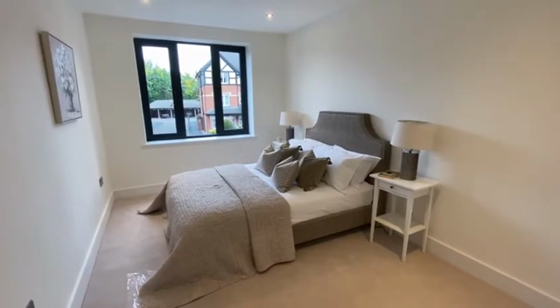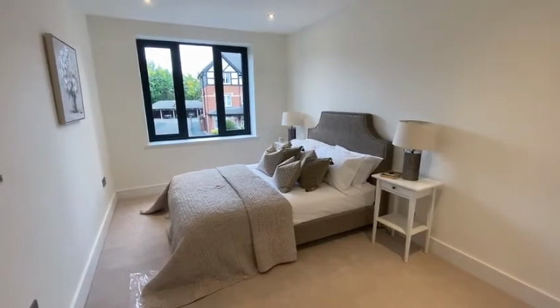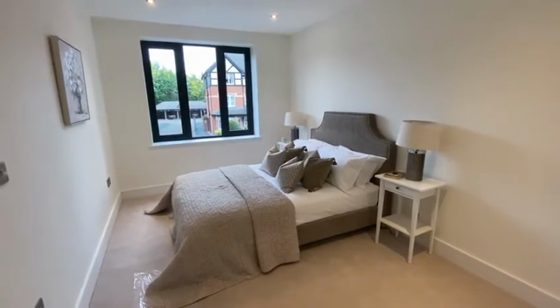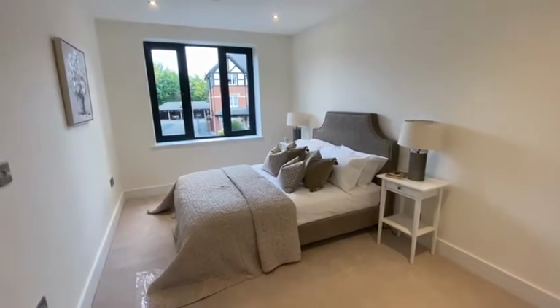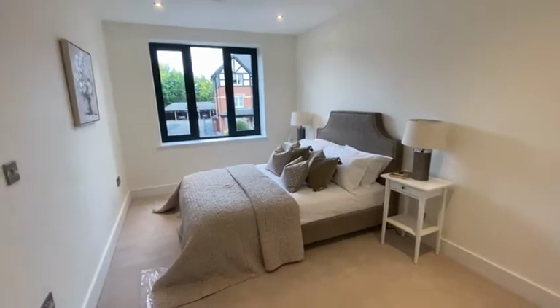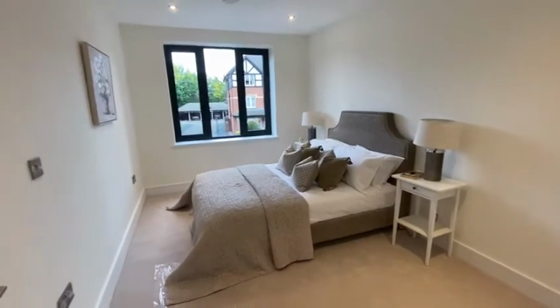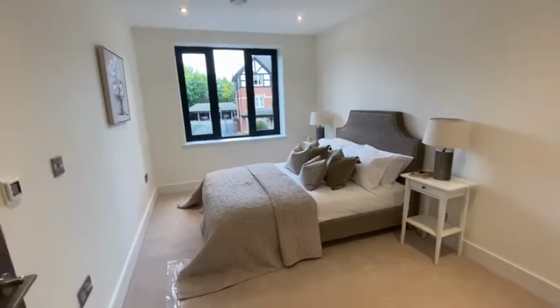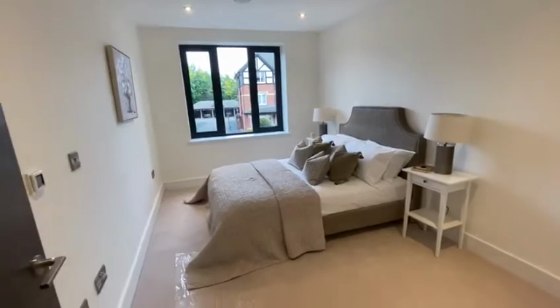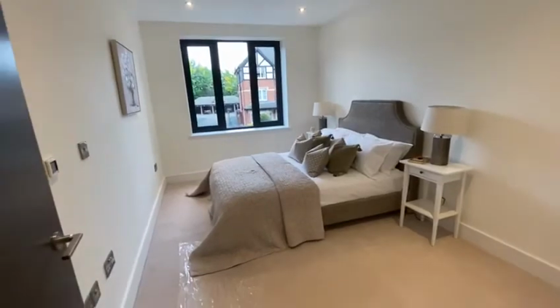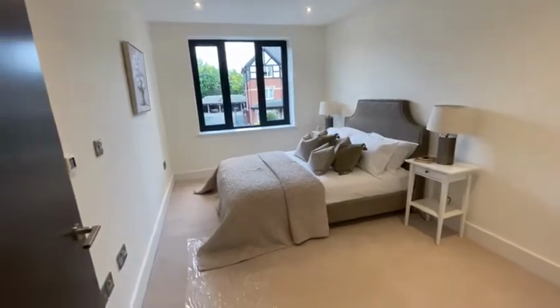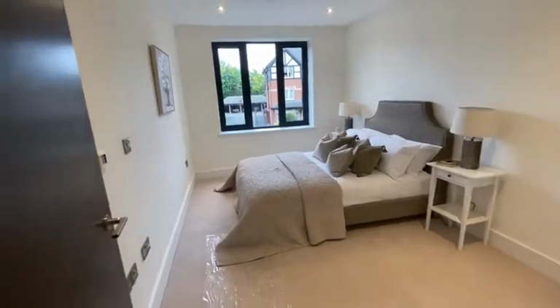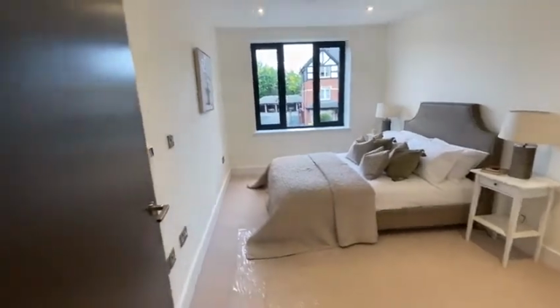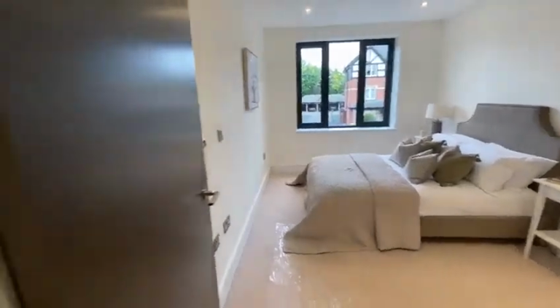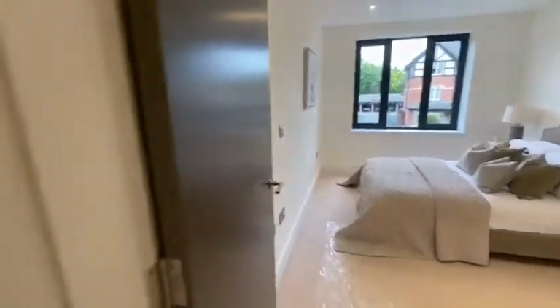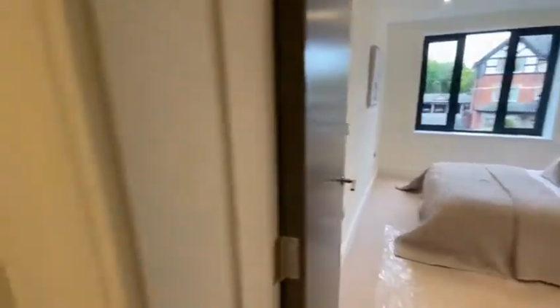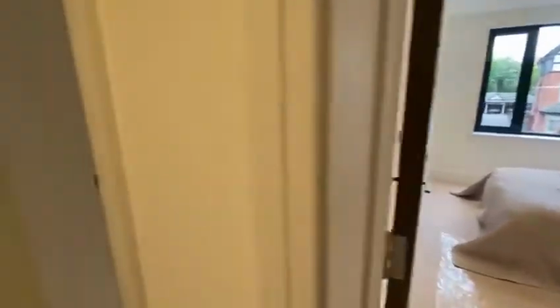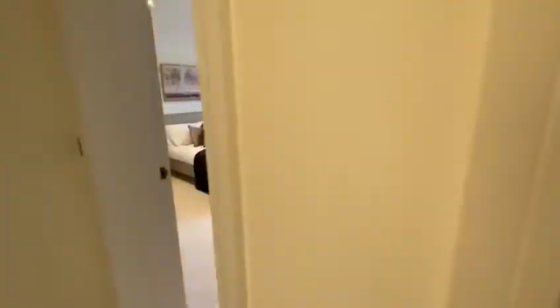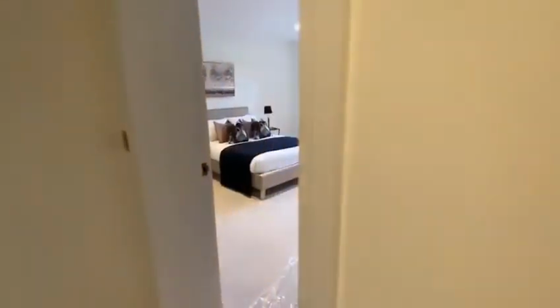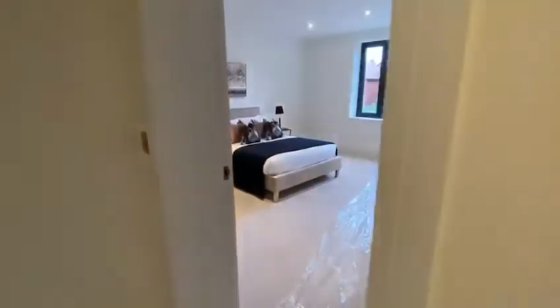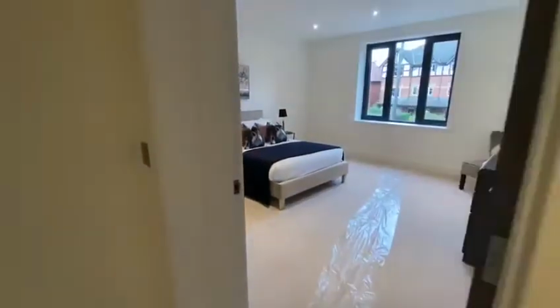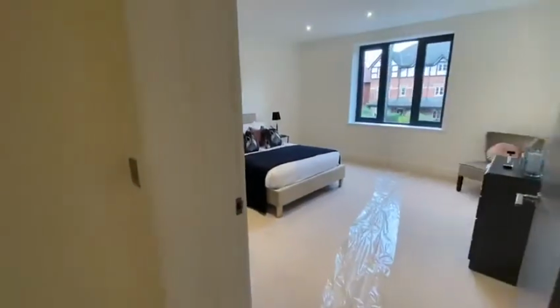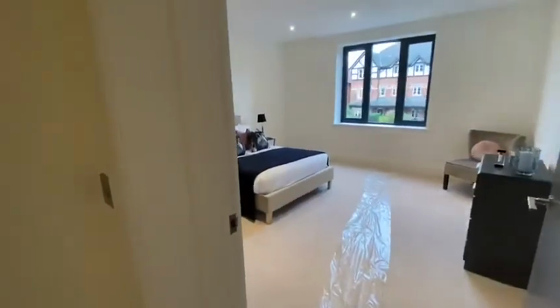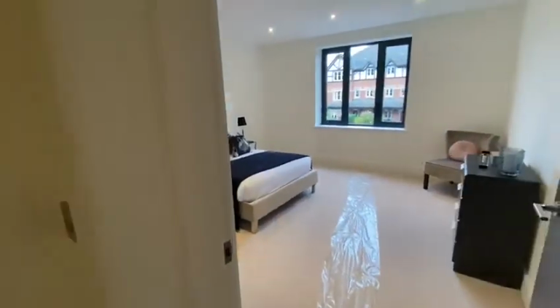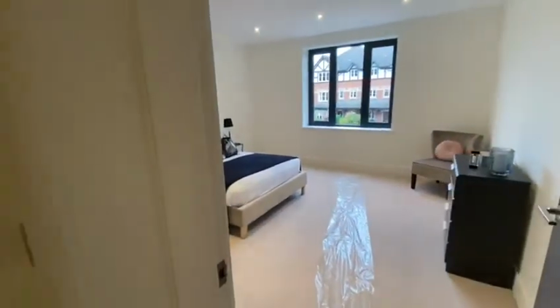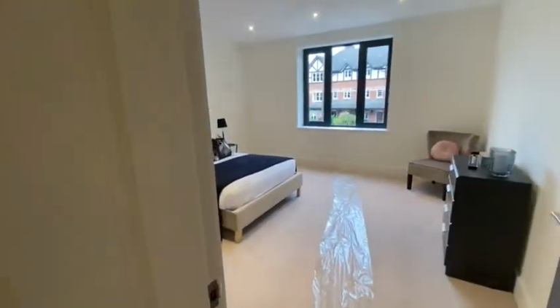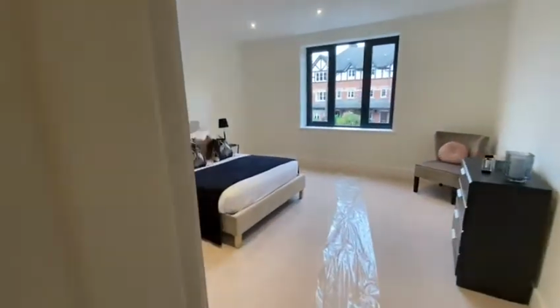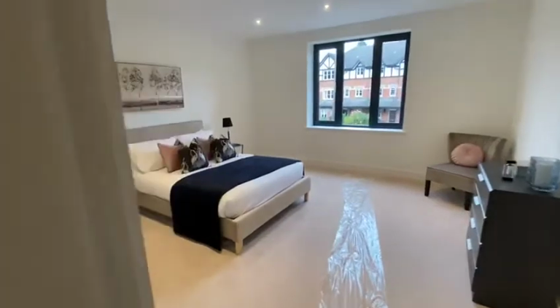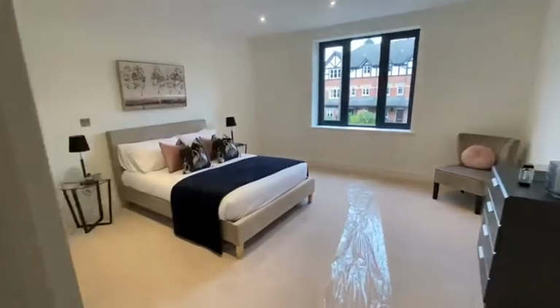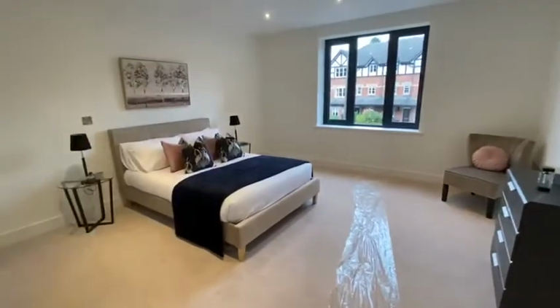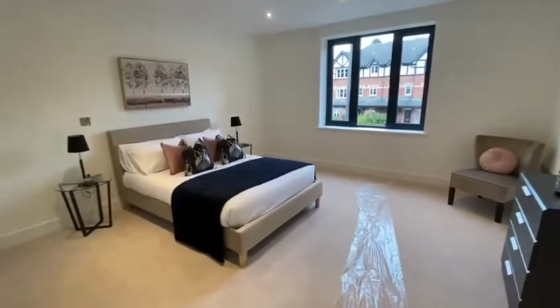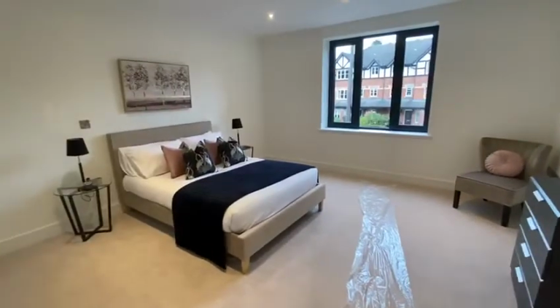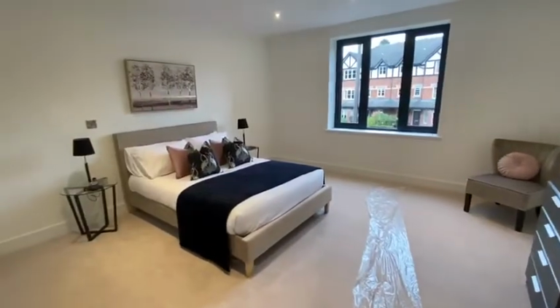All the apartments benefit from mechanical ventilation heat recovery systems, making them extremely energy efficient. This is the master bedroom.